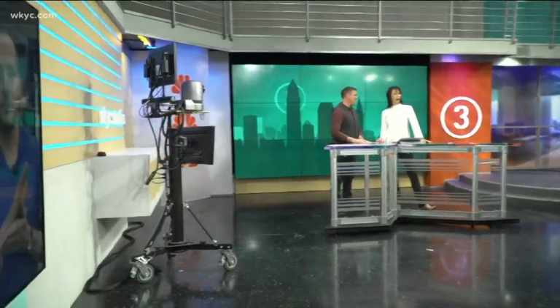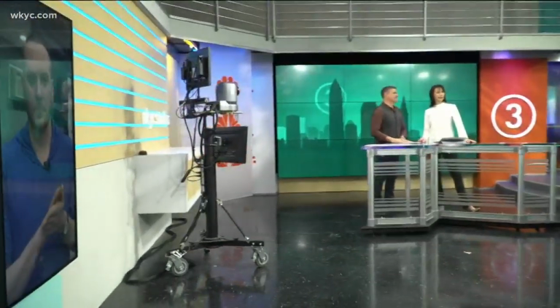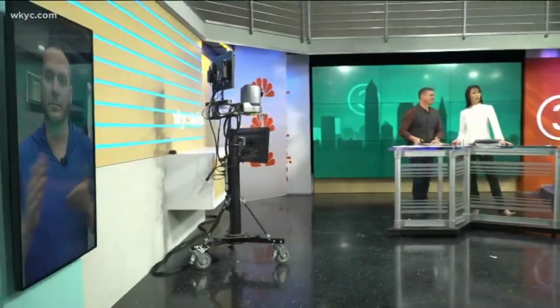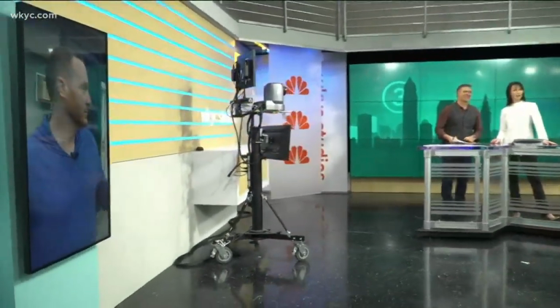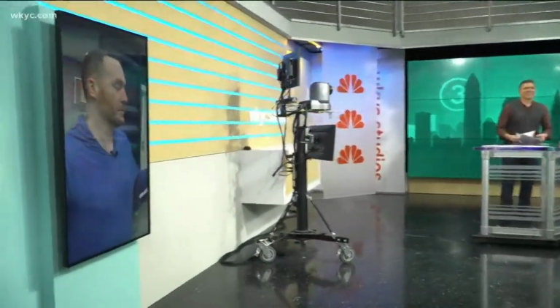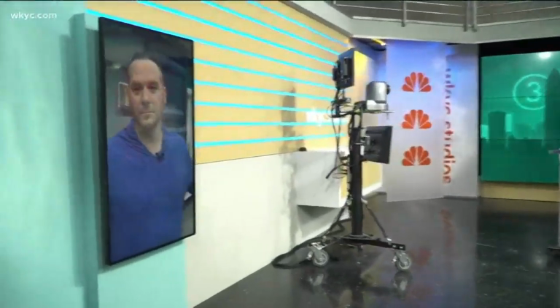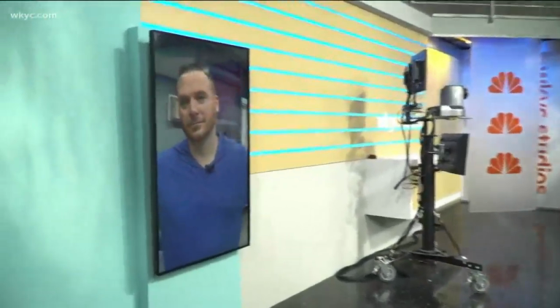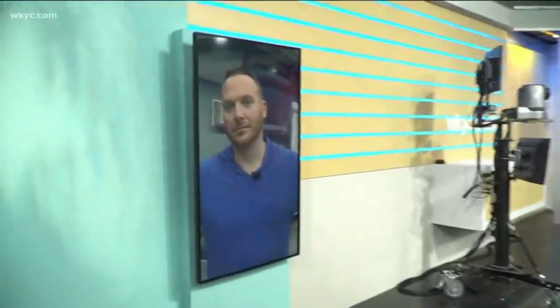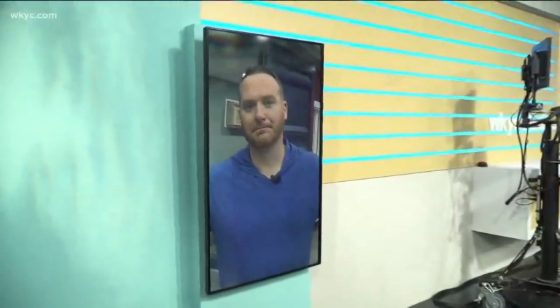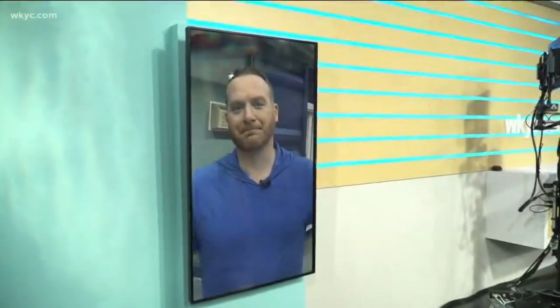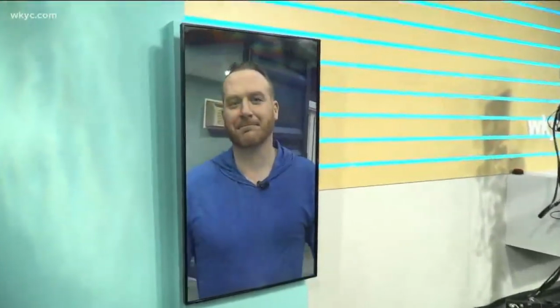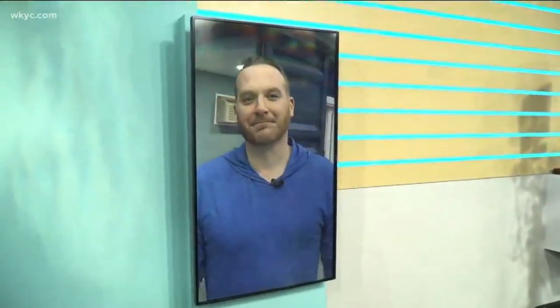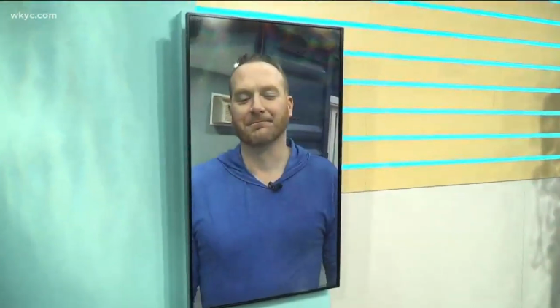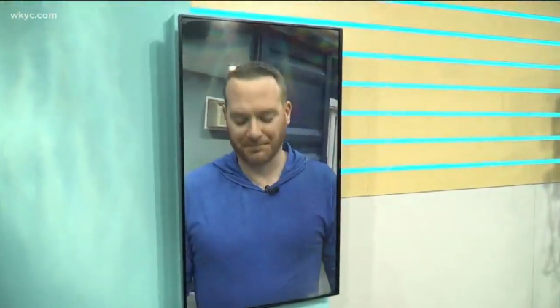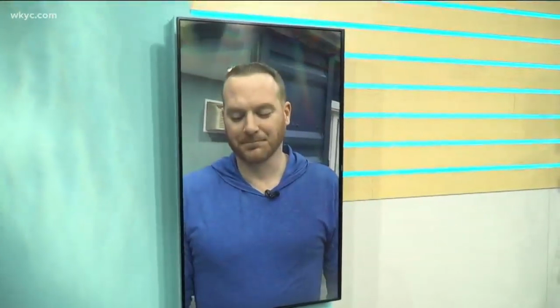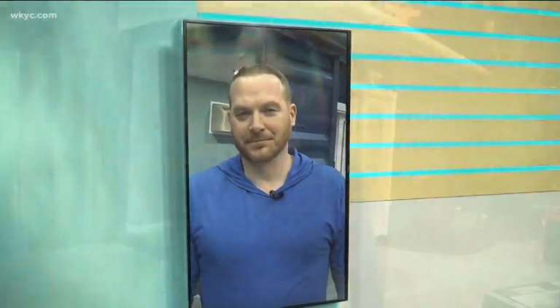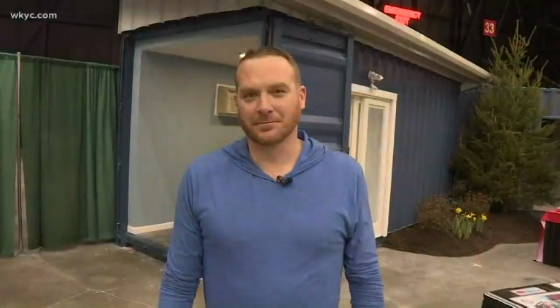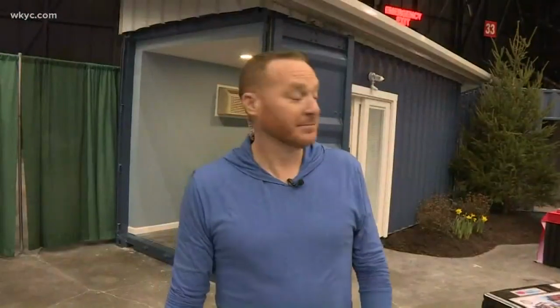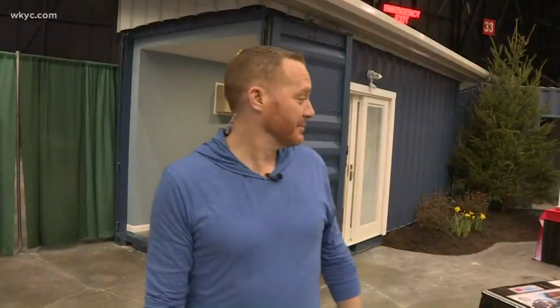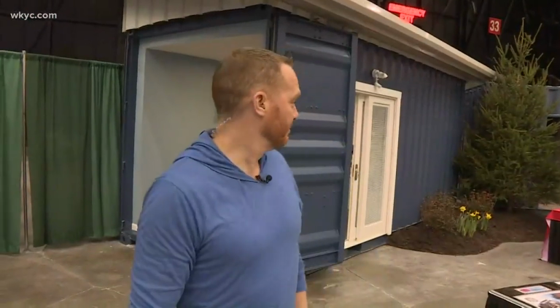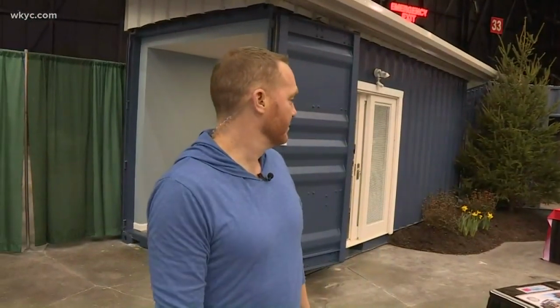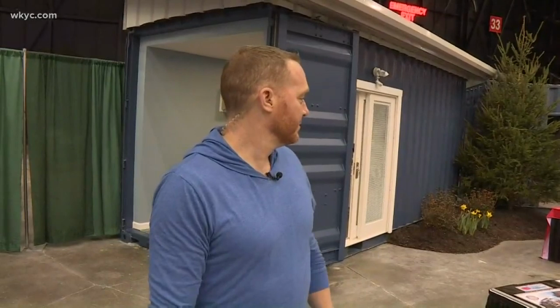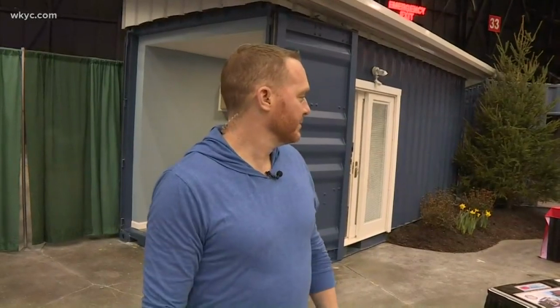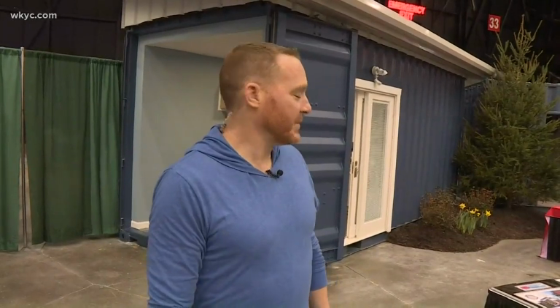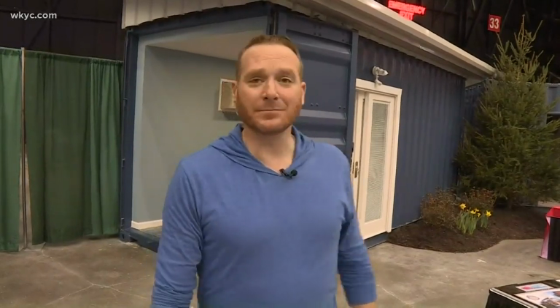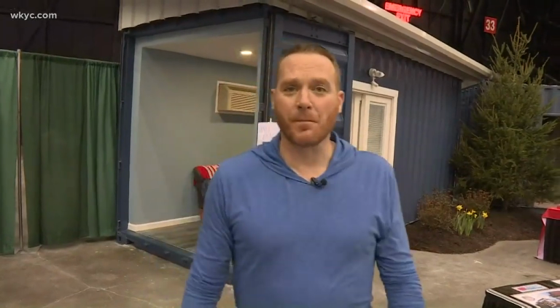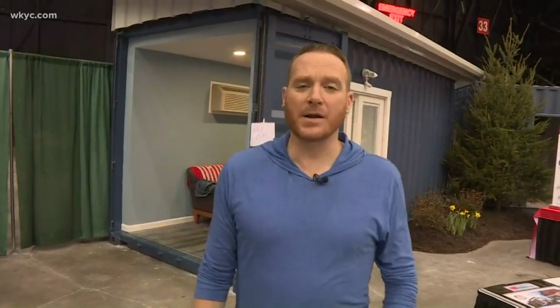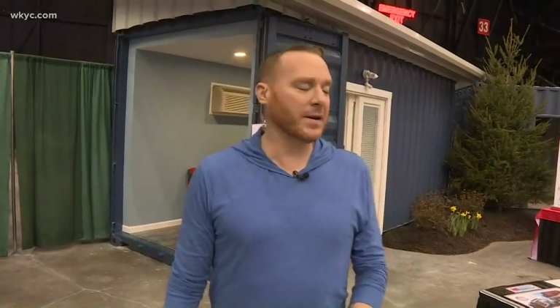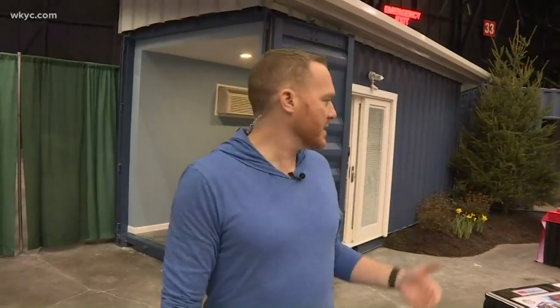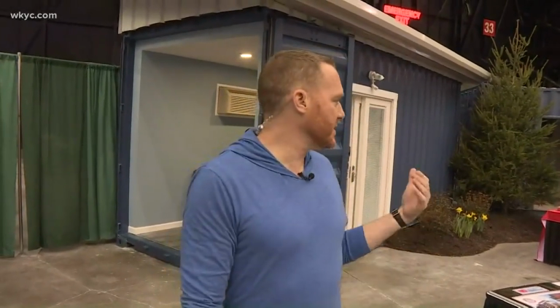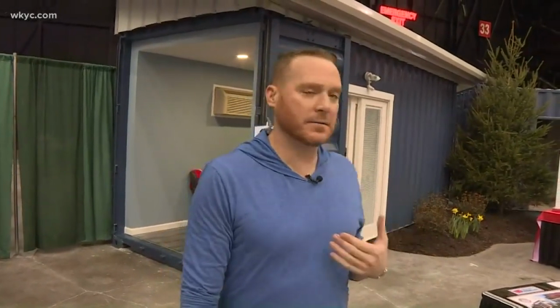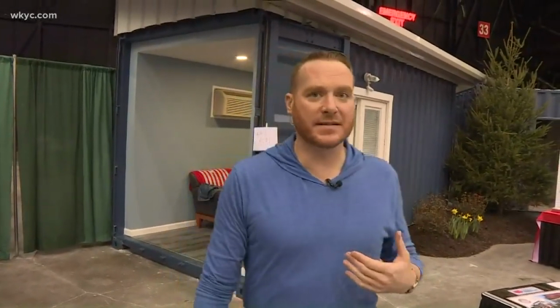Mike is at the Home and Garden Show now, as a matter of fact. It was tiny homes first, now it's container homes that are the trend. Hot new trend, you guys — I'm at Container Homes USA.